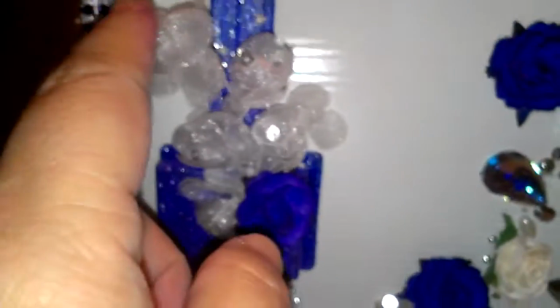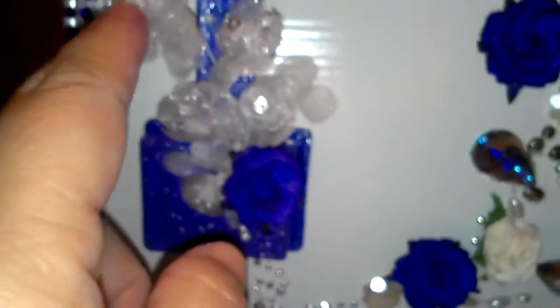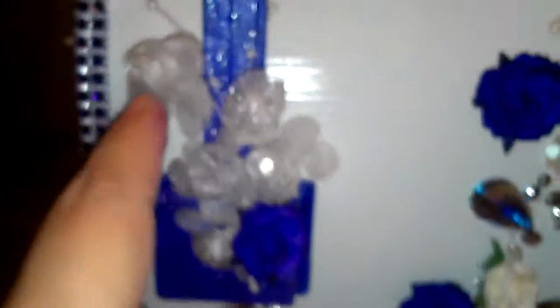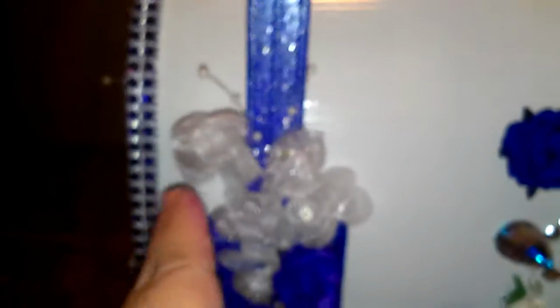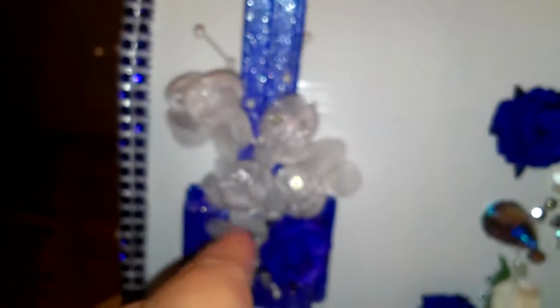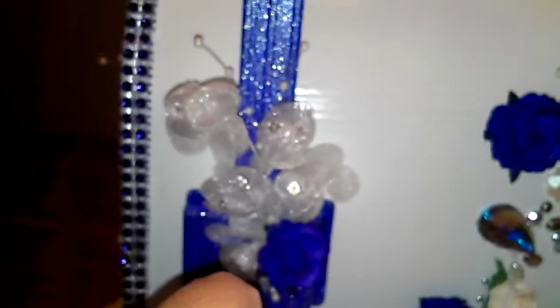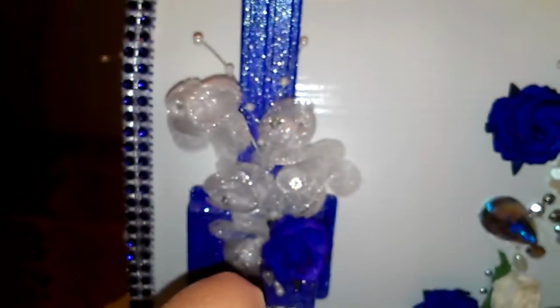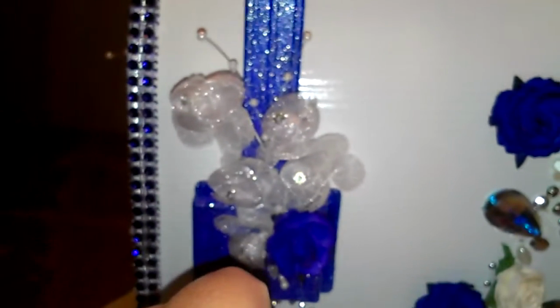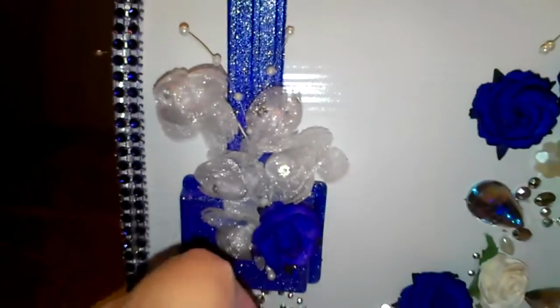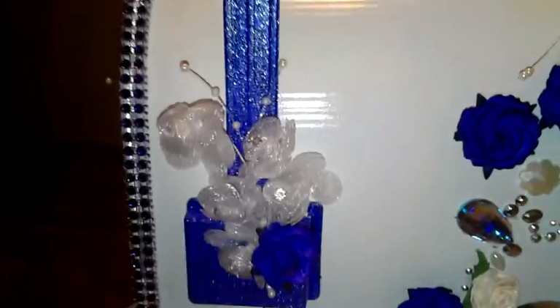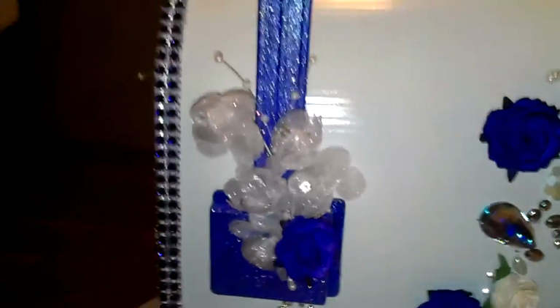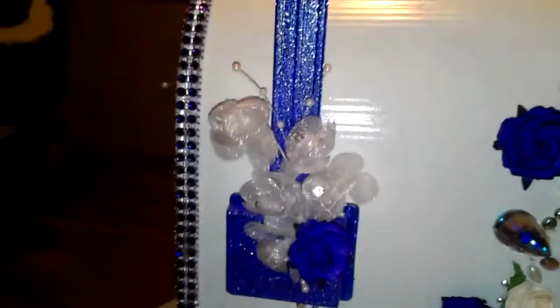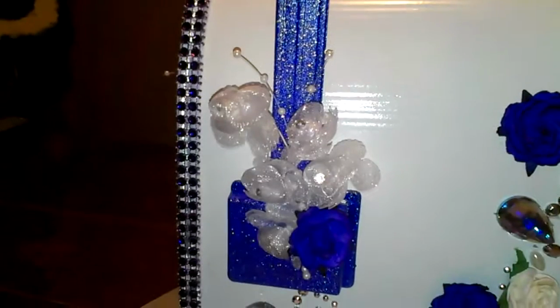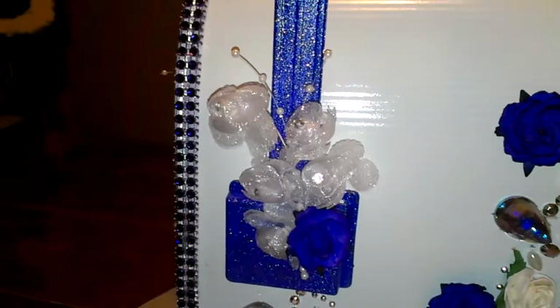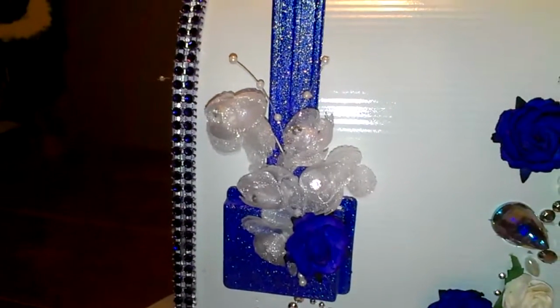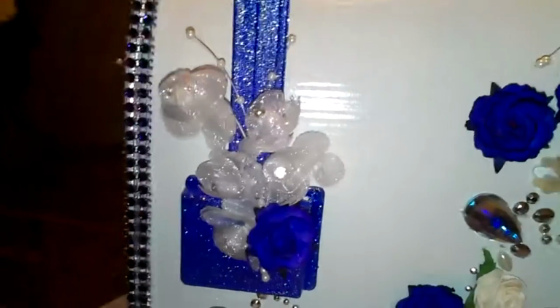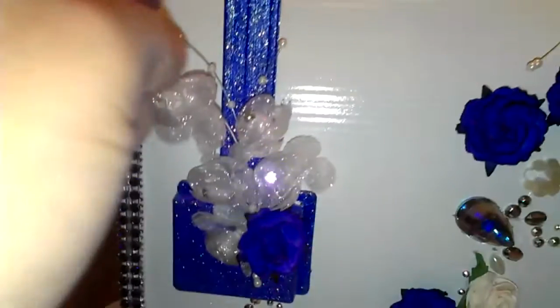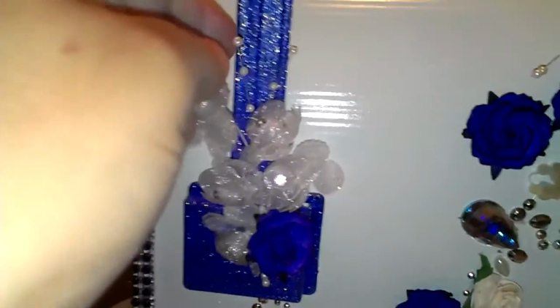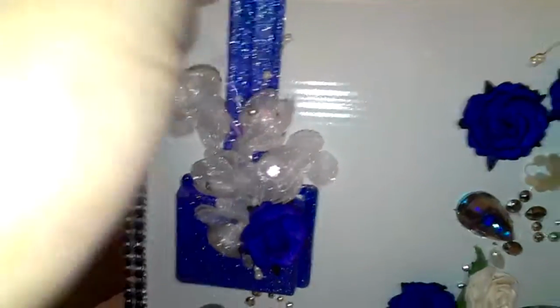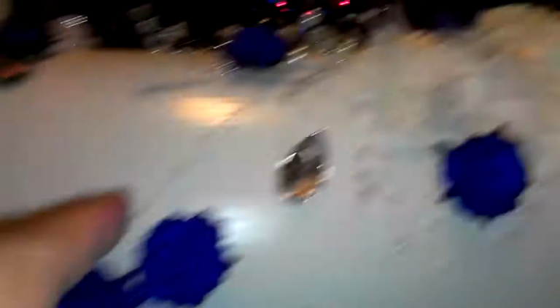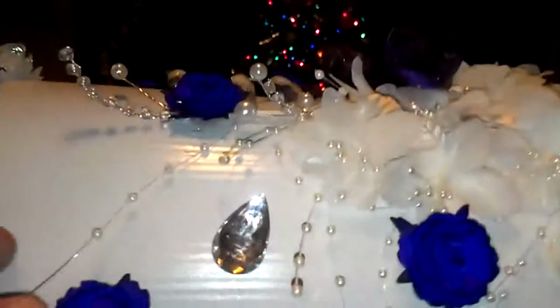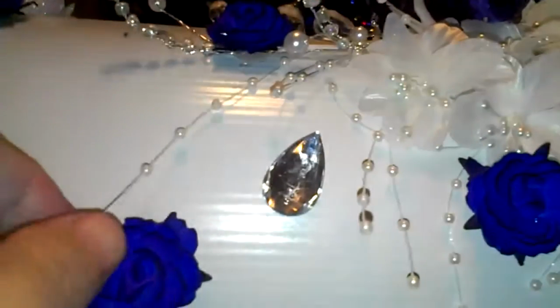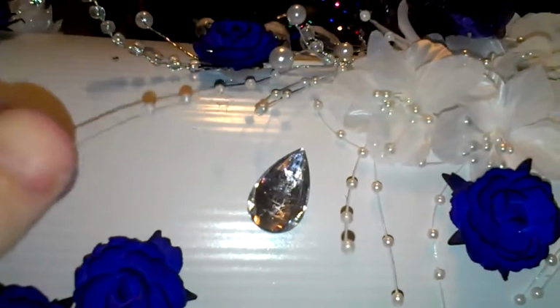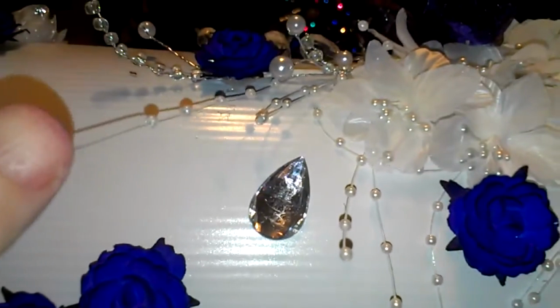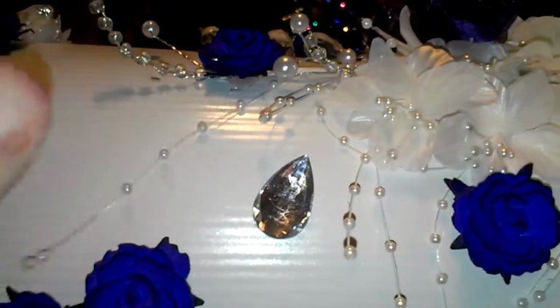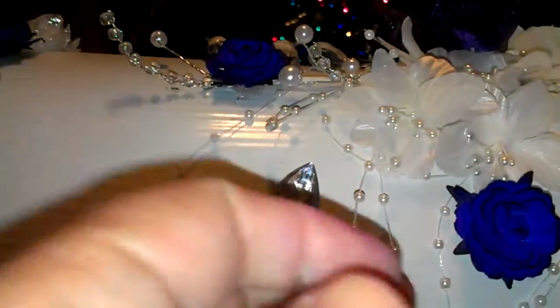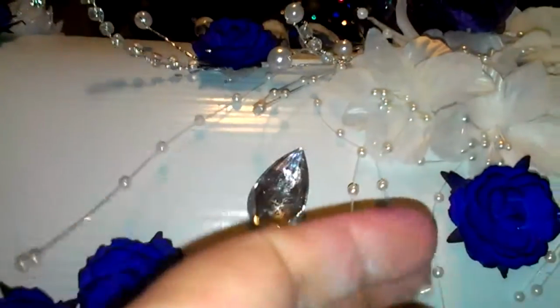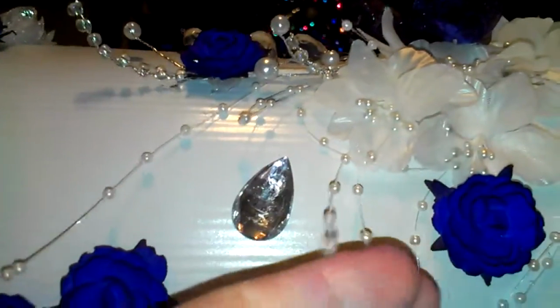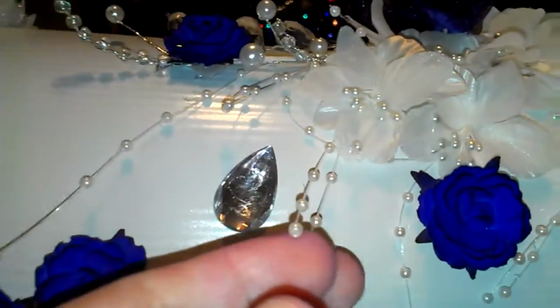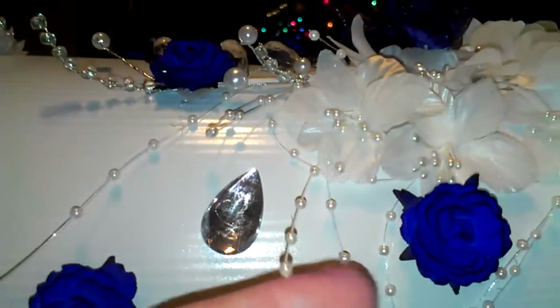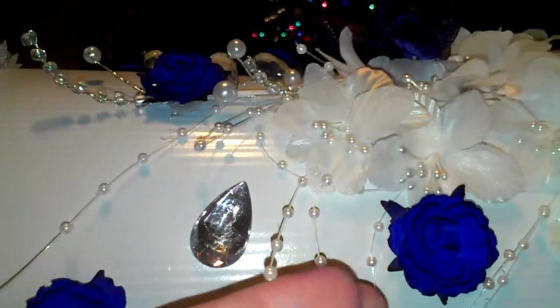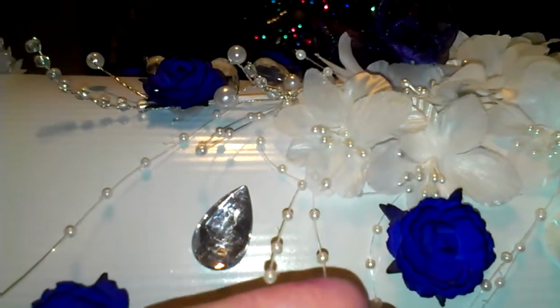These right here also come from Michael's. And these sprigs — I took and pulled them apart — they come from the wedding section at Michael's.